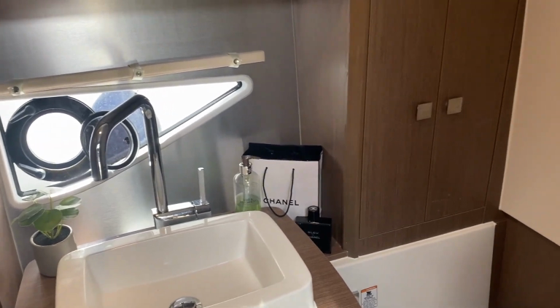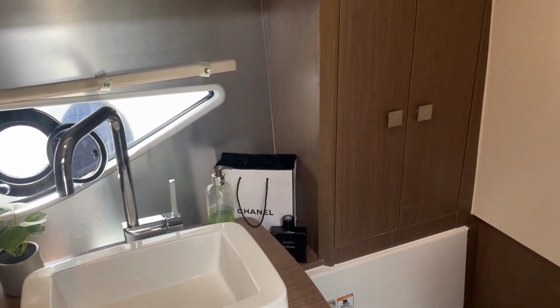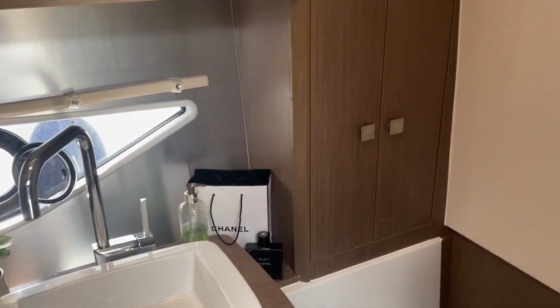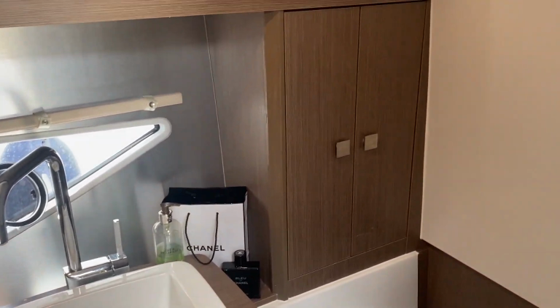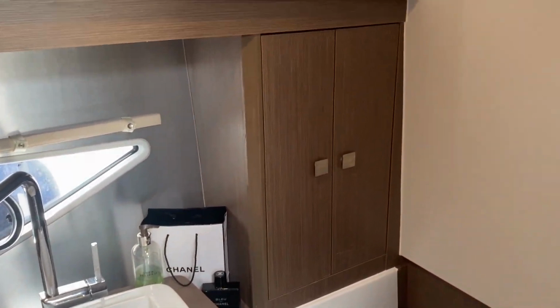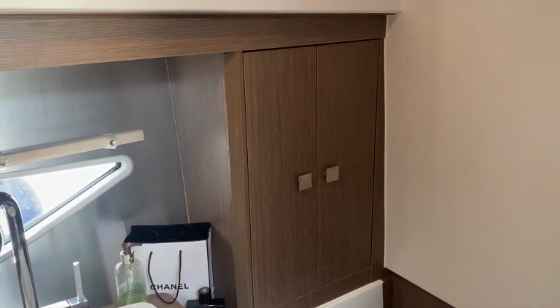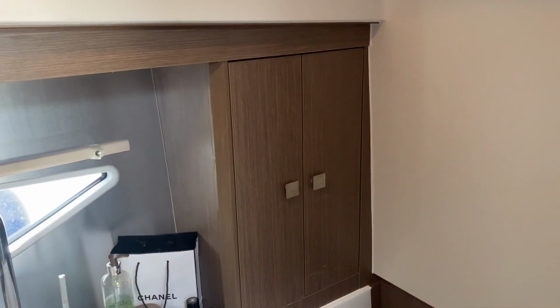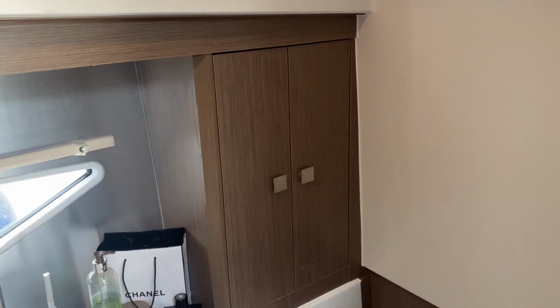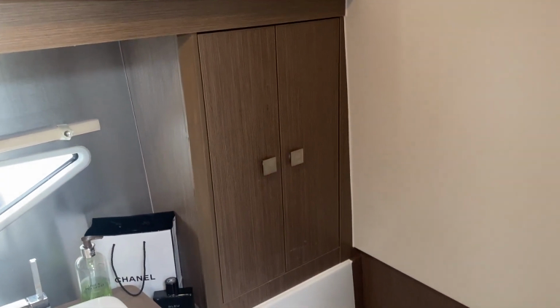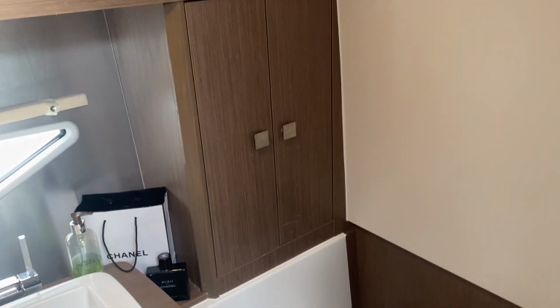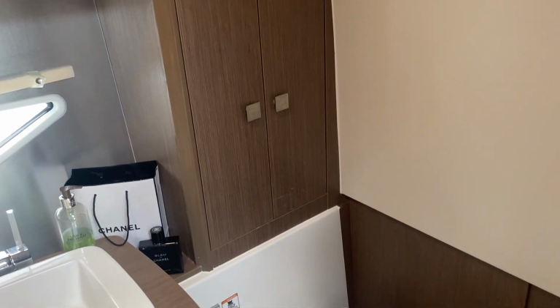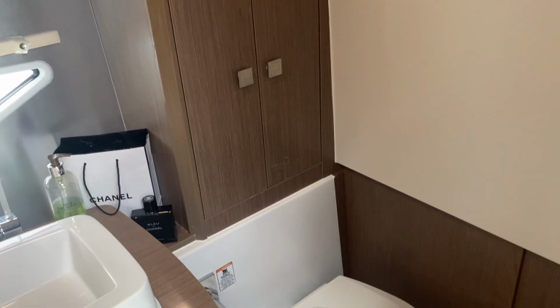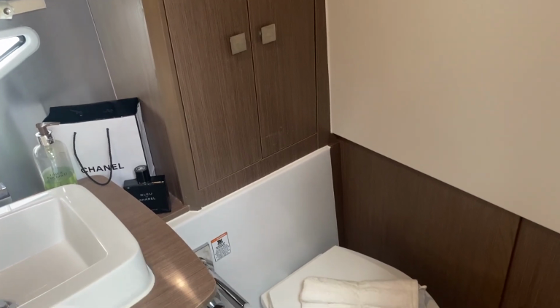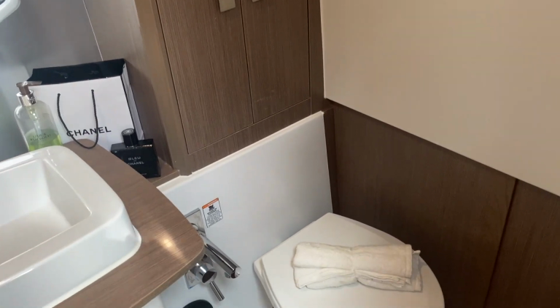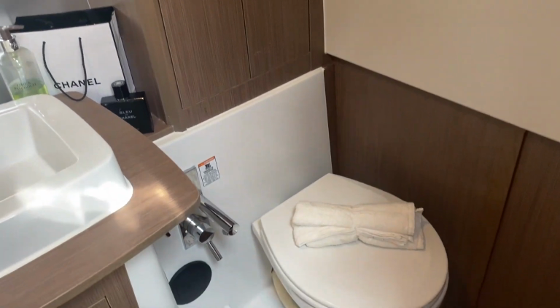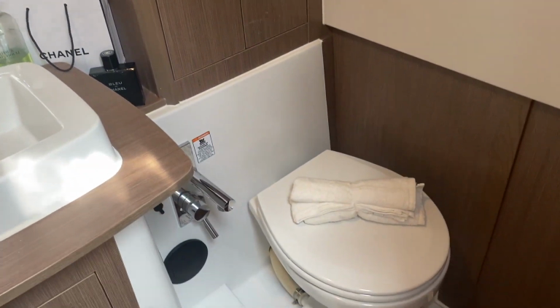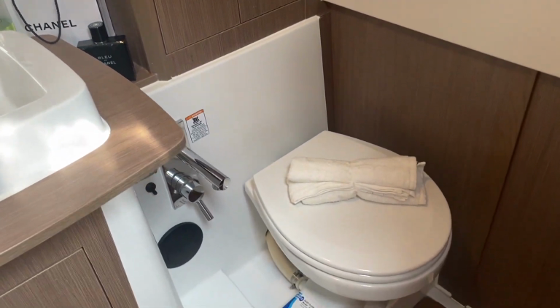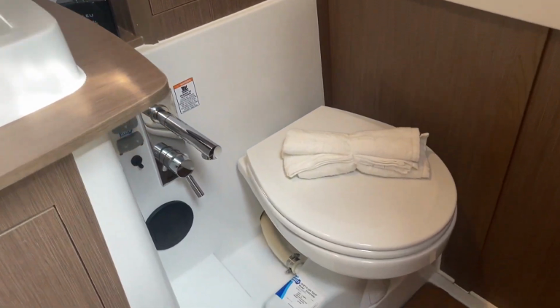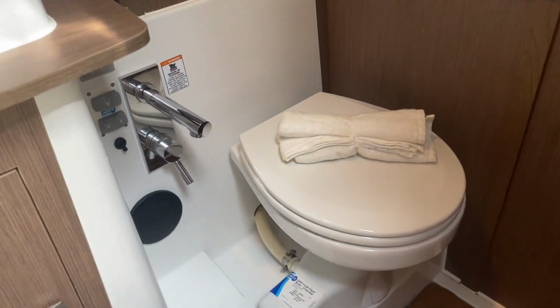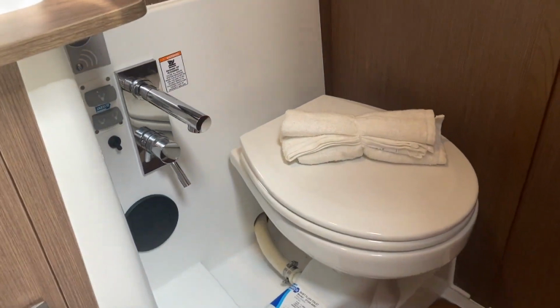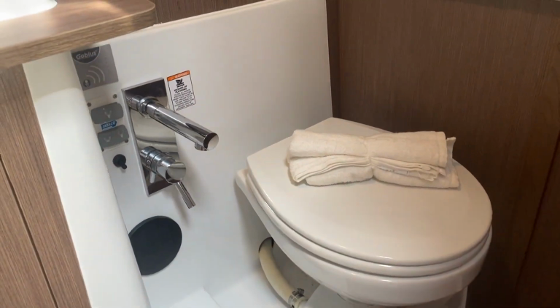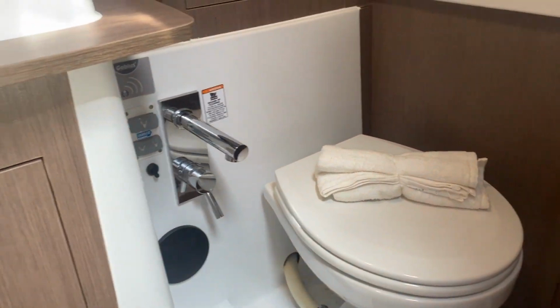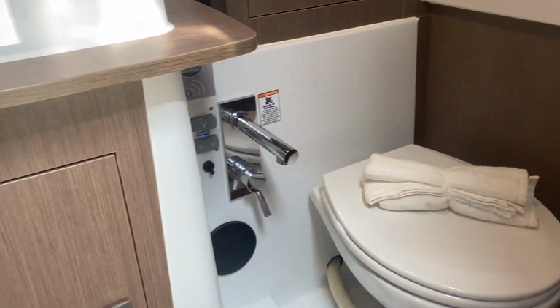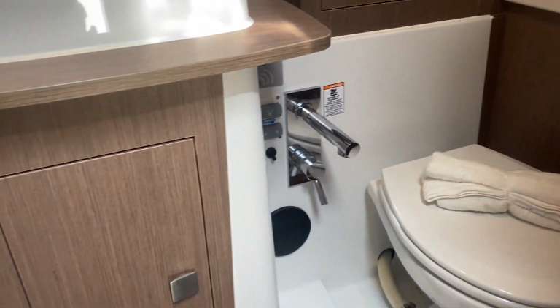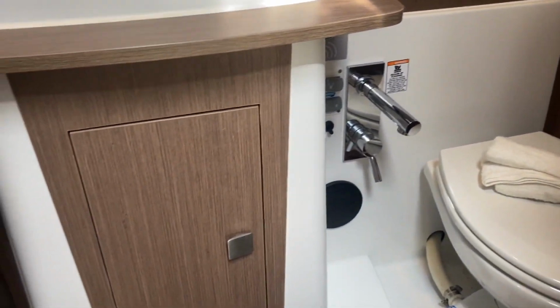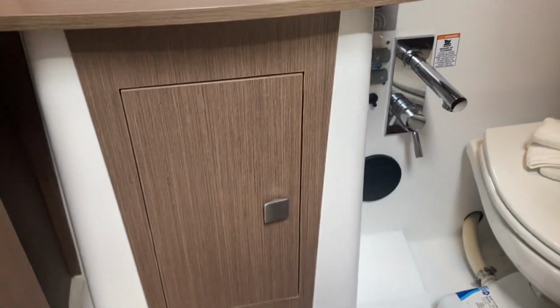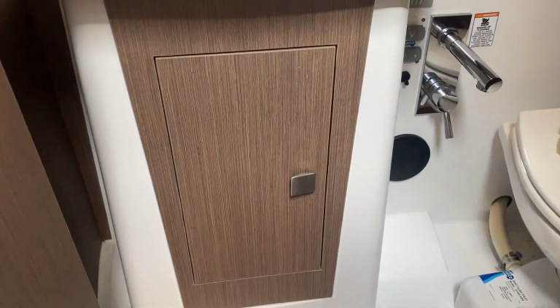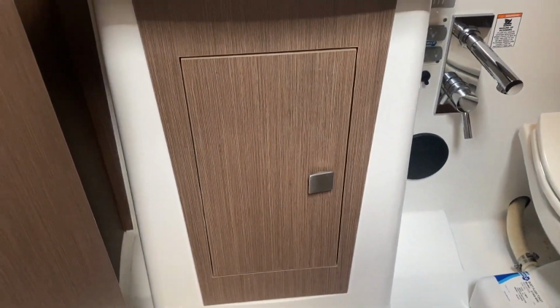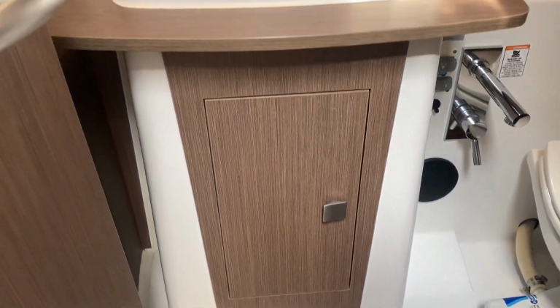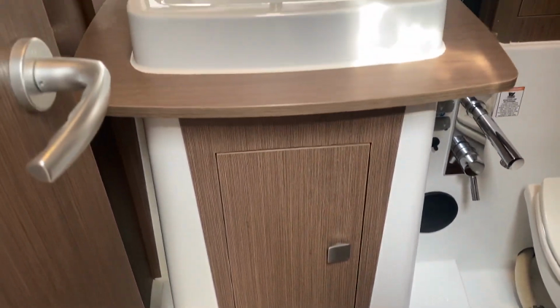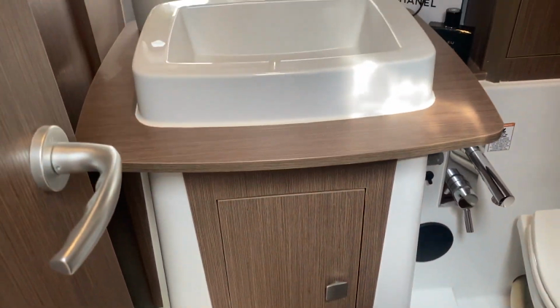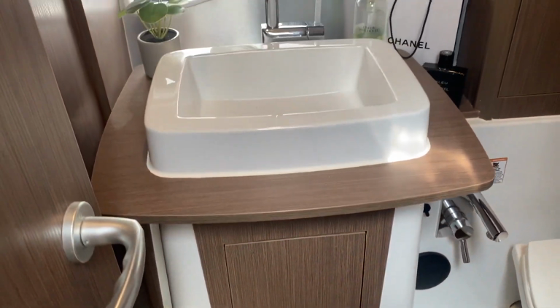In the heads compartment we have a porthole that allows a load of ventilation through. There's a nice size storage compartment to the right-hand side, a toilet down below, and a pull-out shower. Underneath the sink we have a nice size storage space as well, and sink and tap.